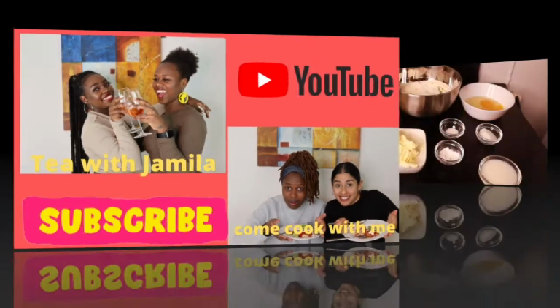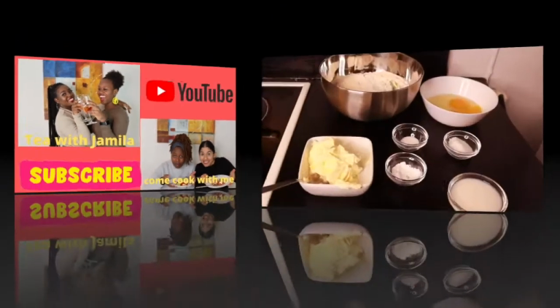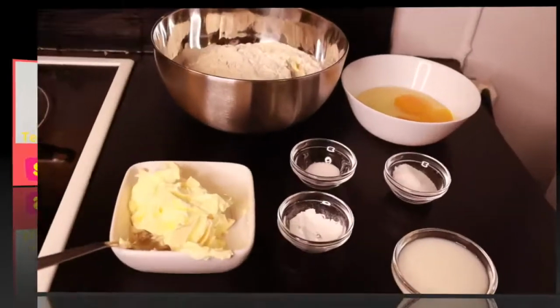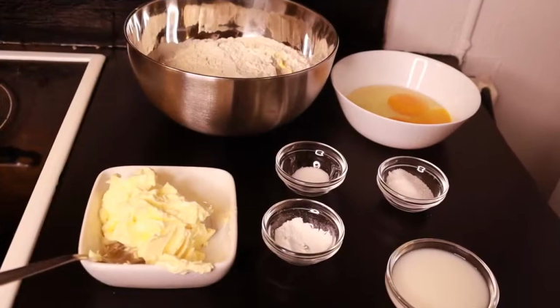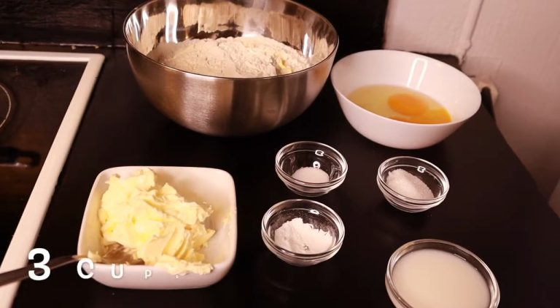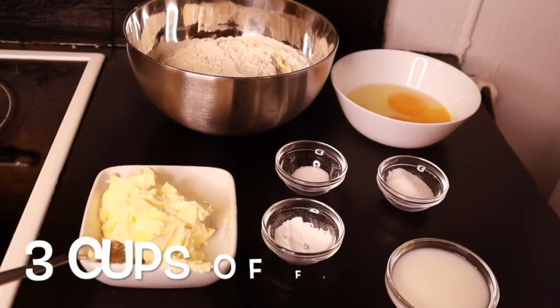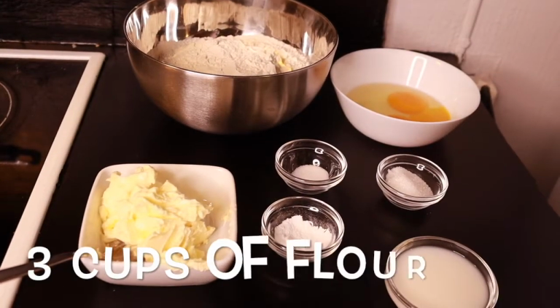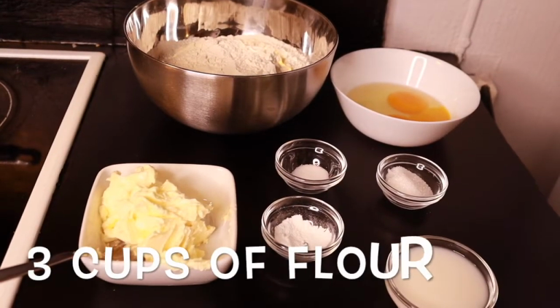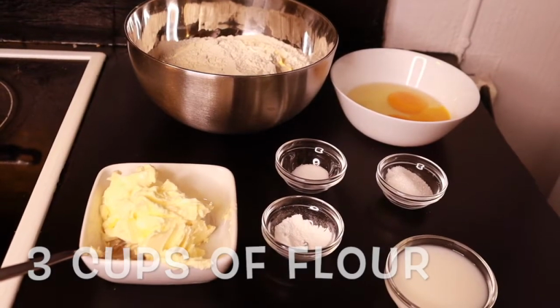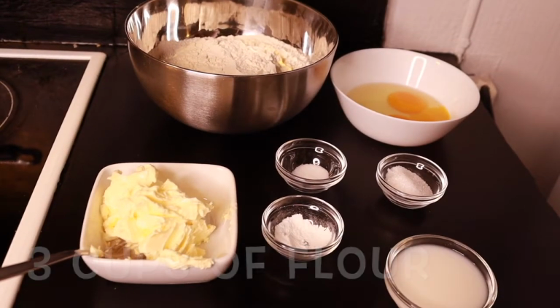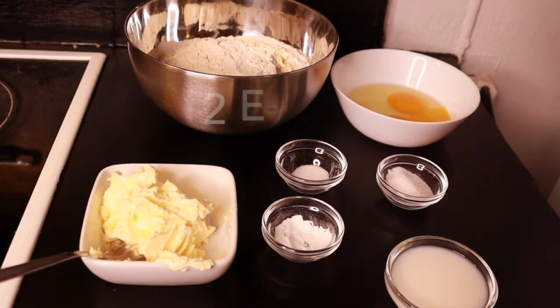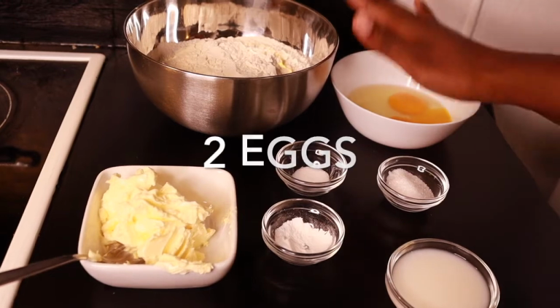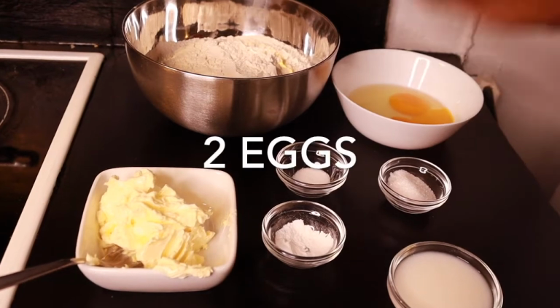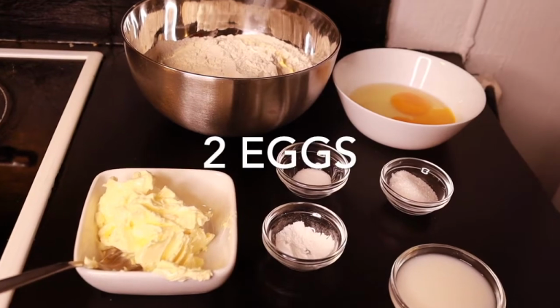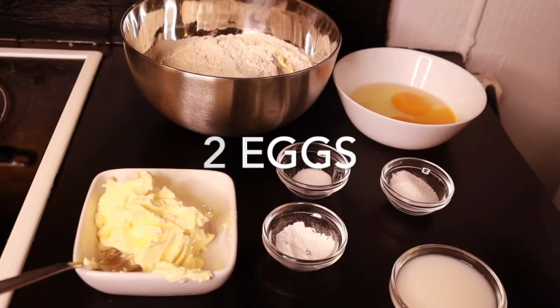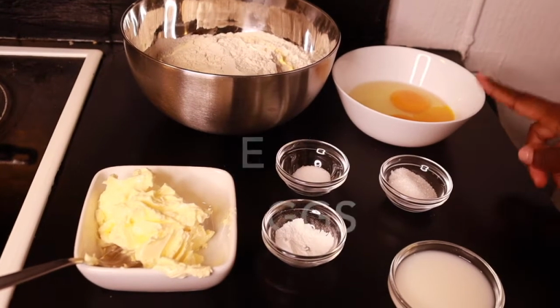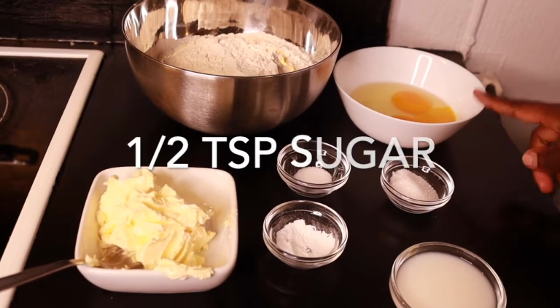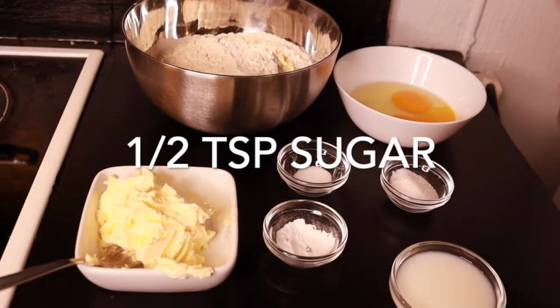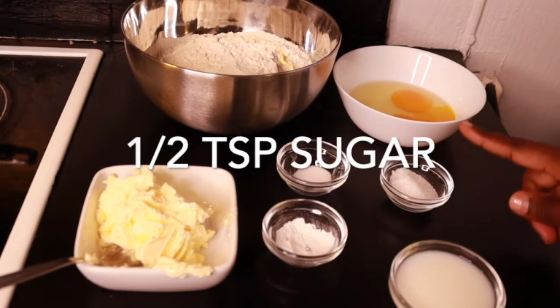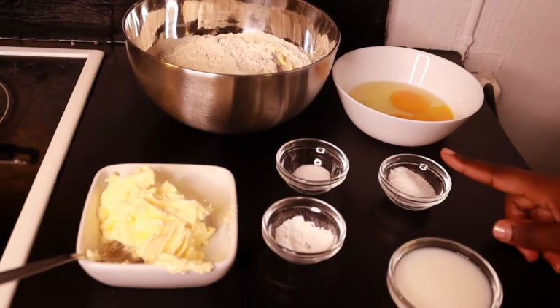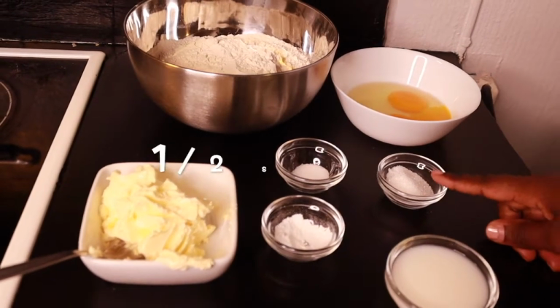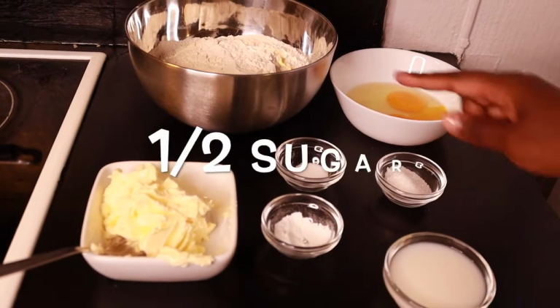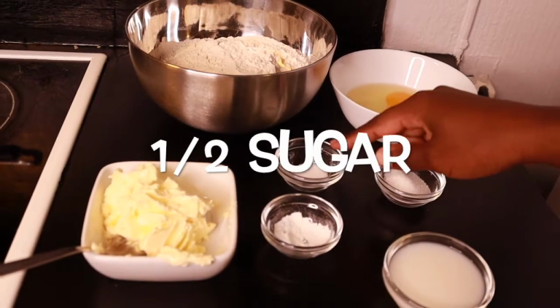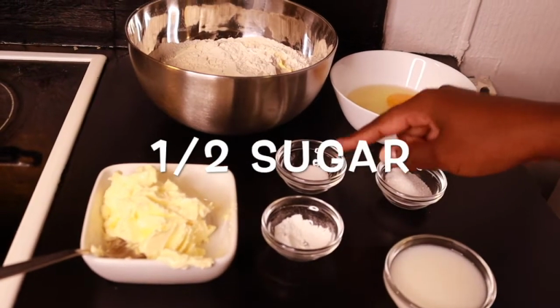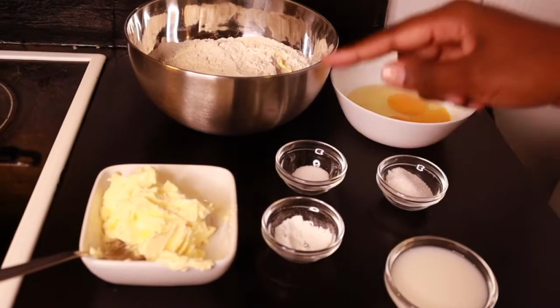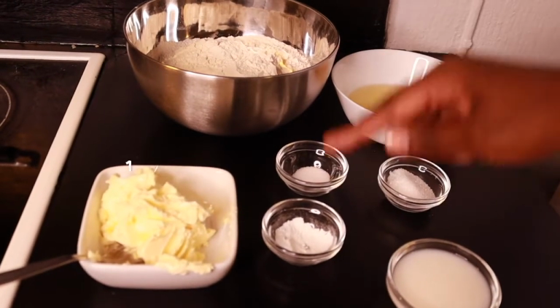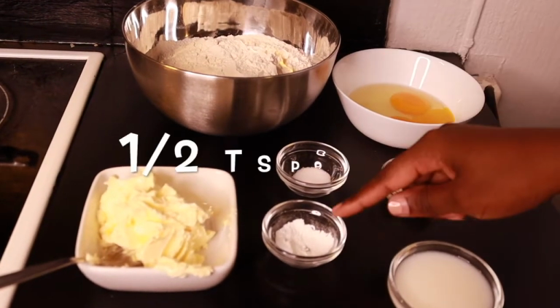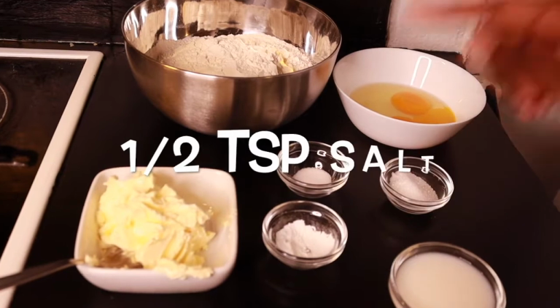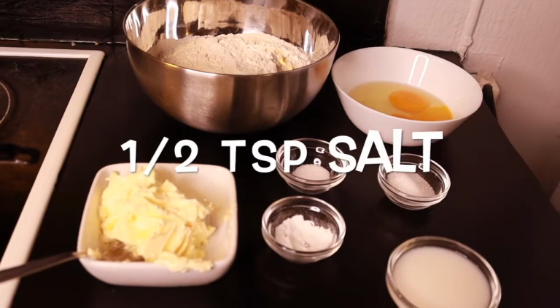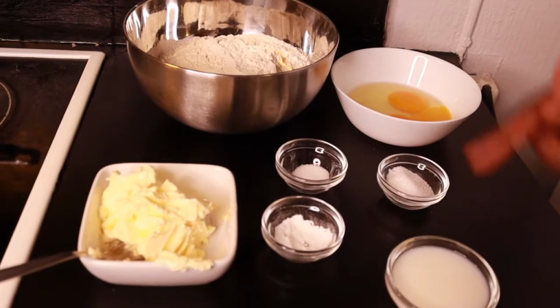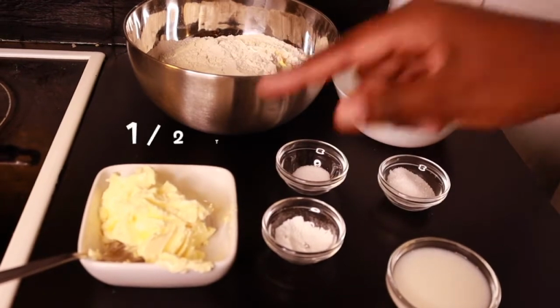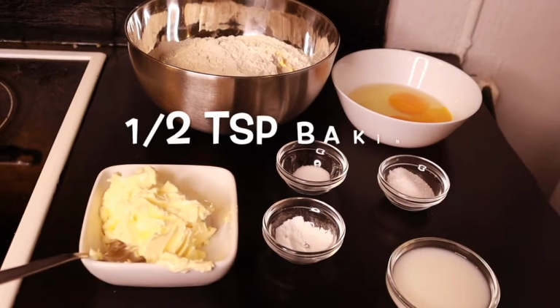The ingredients we need to make our meat pies: we have some flour, eggs, sugar, salt, baking powder, milk, and butter.